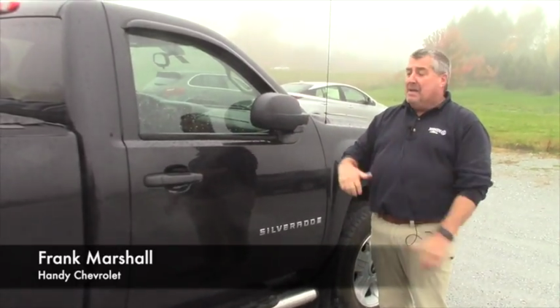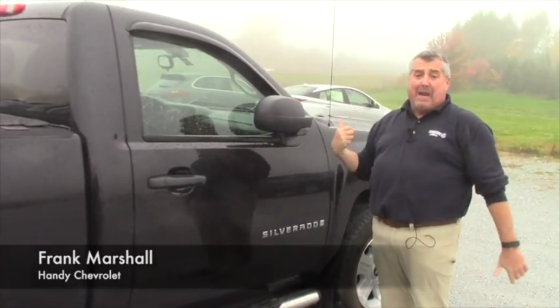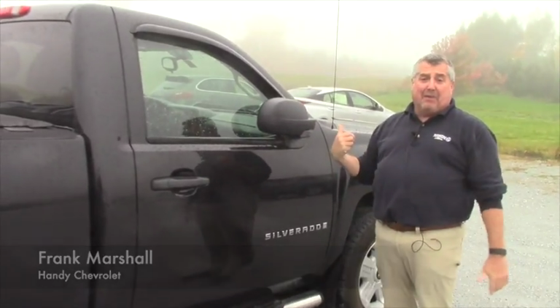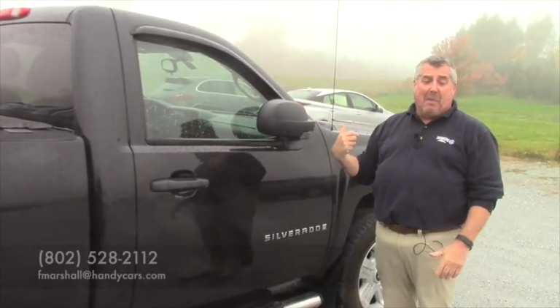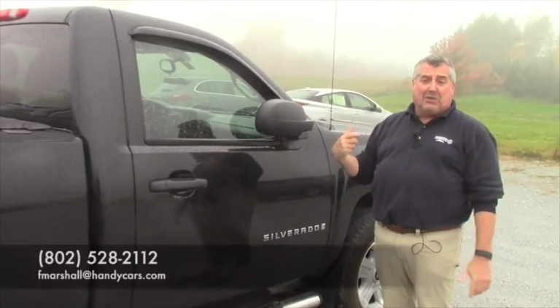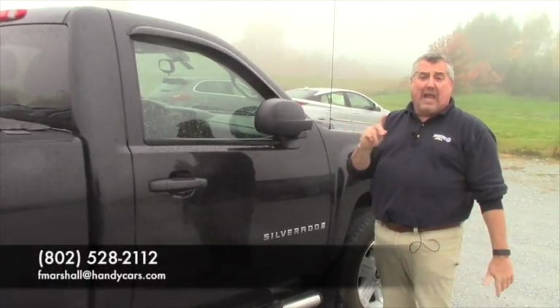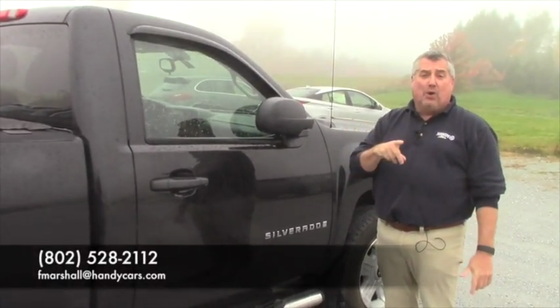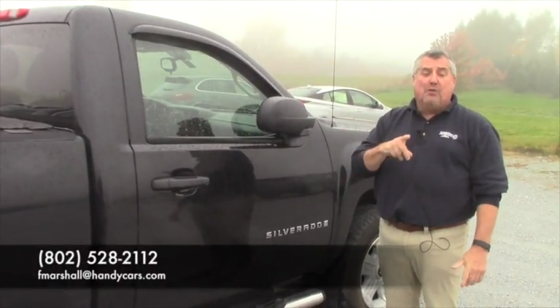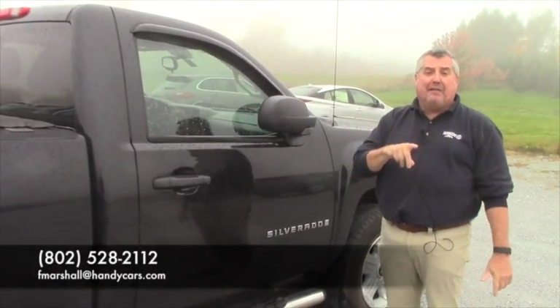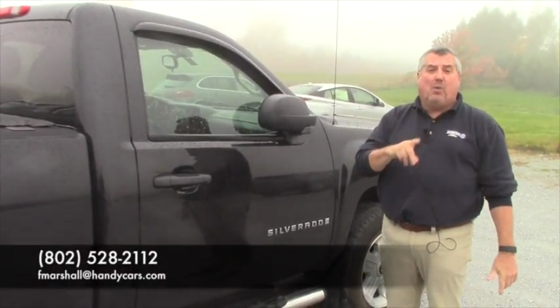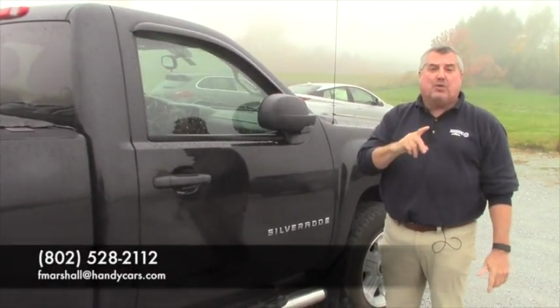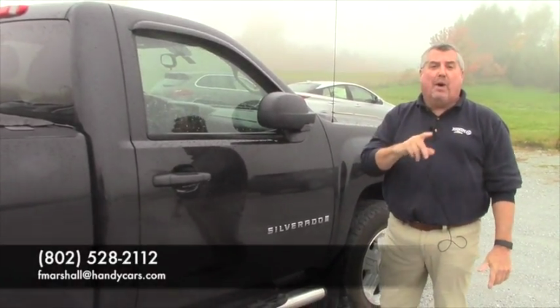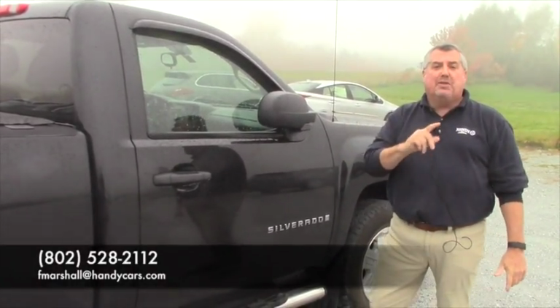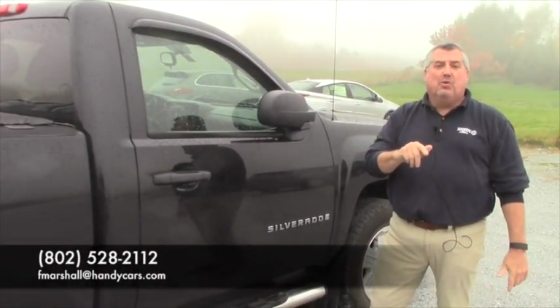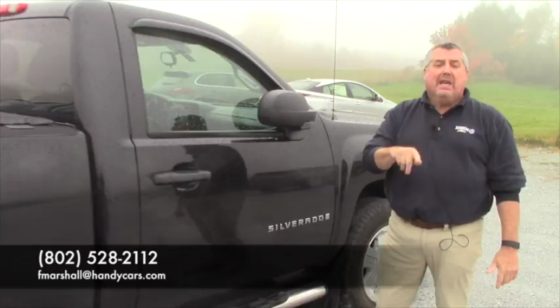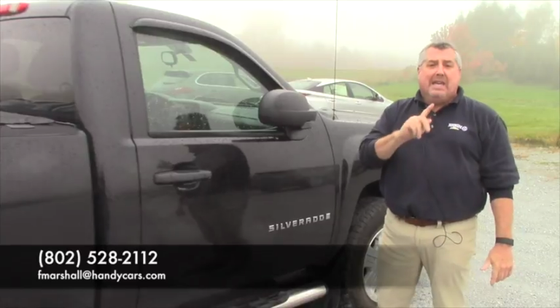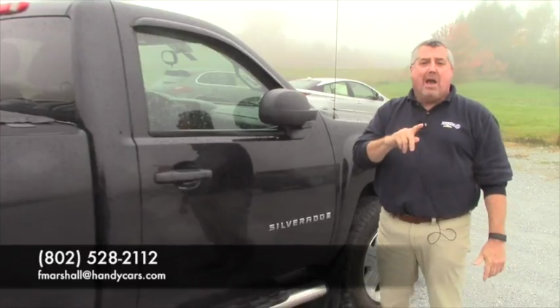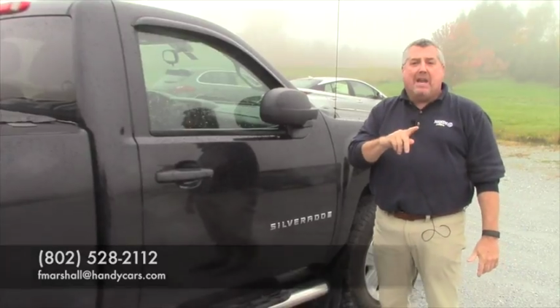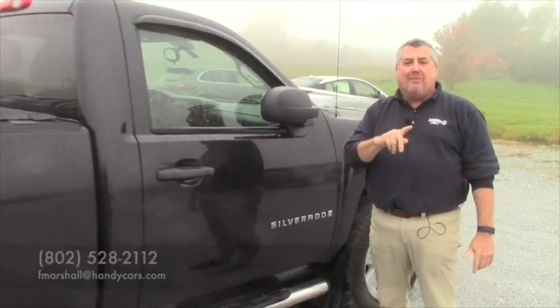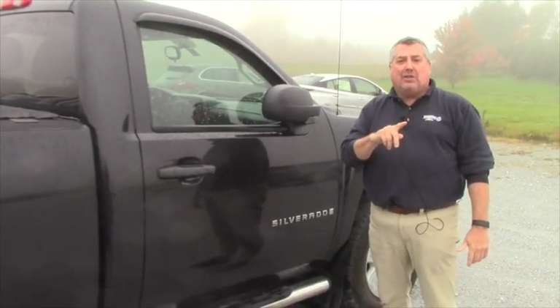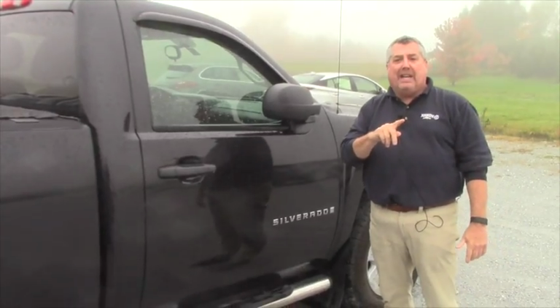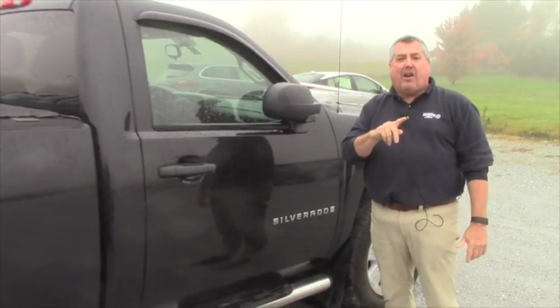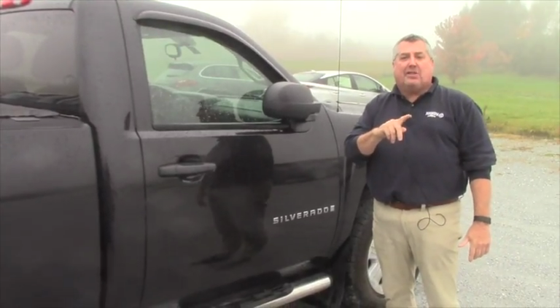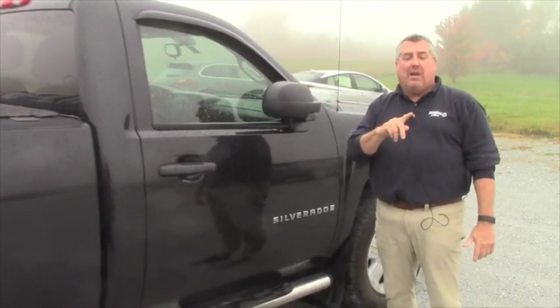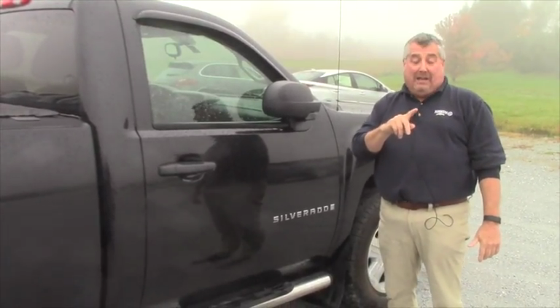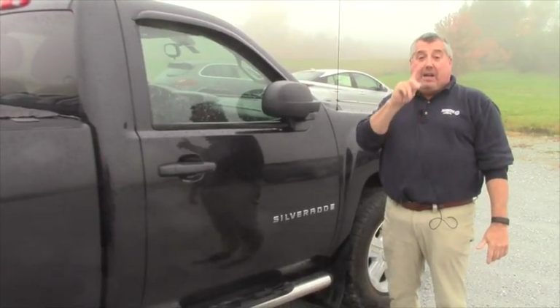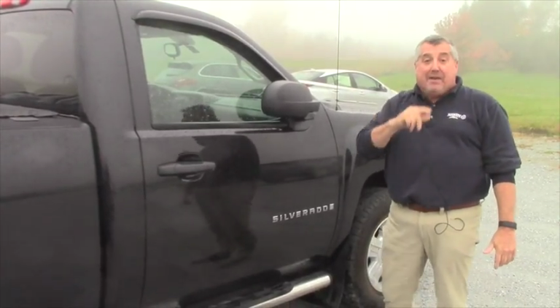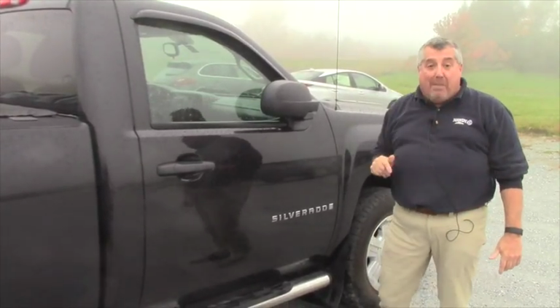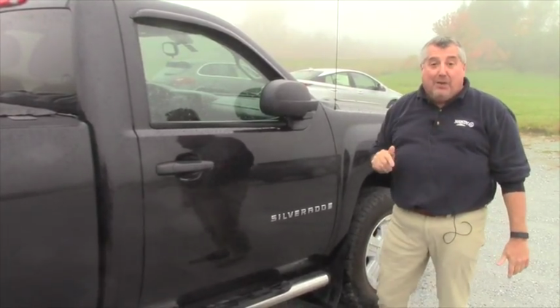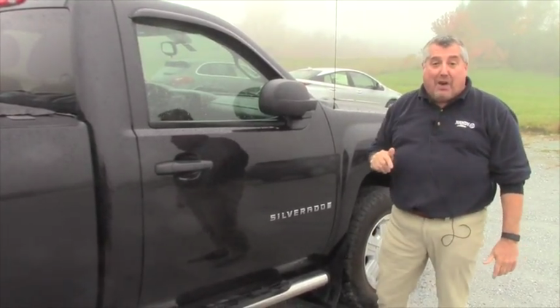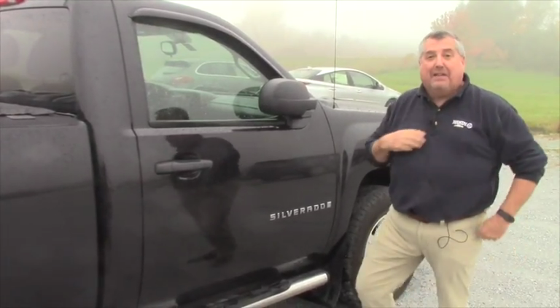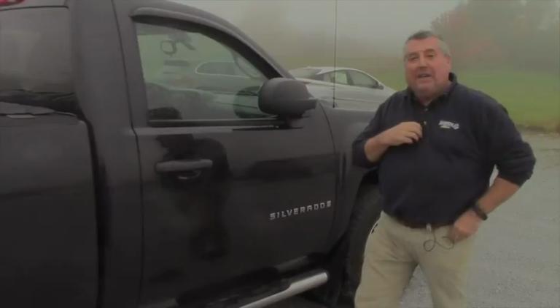My name's Frank Marshall, 802-528-2112. Email me at fmarshall at HandyCars. Come on down, buy a new truck. See ya.